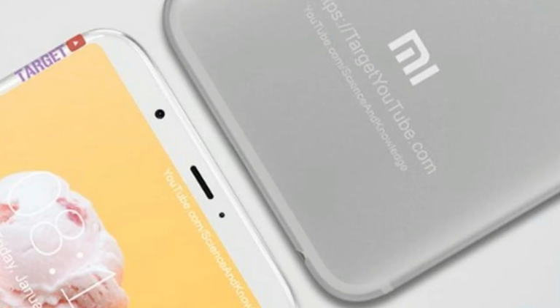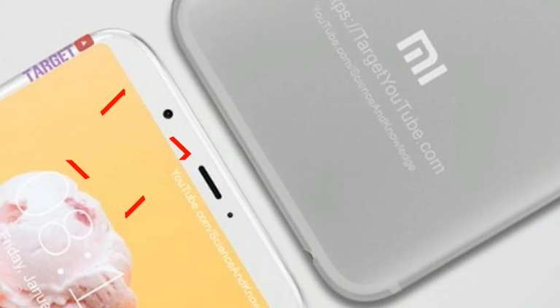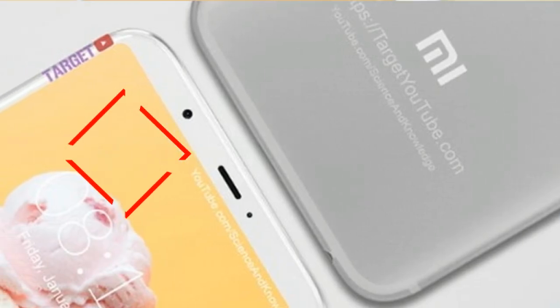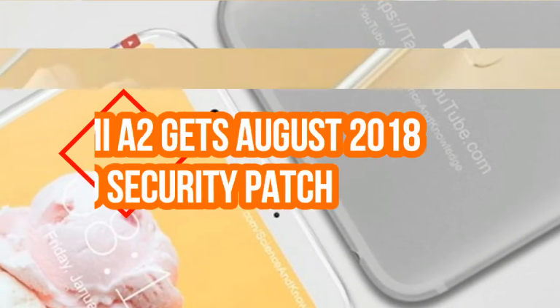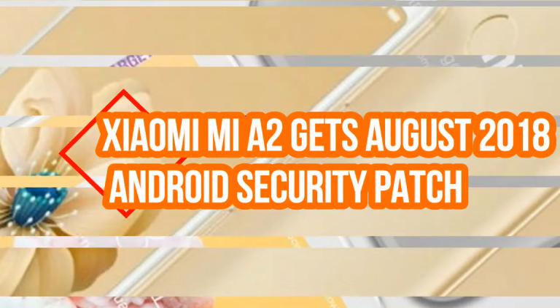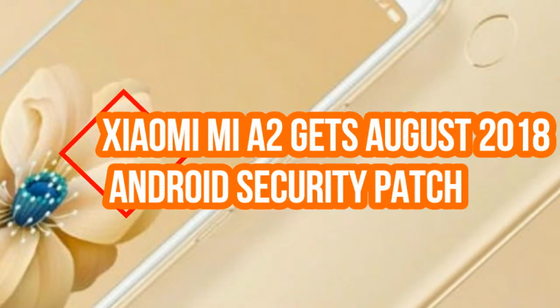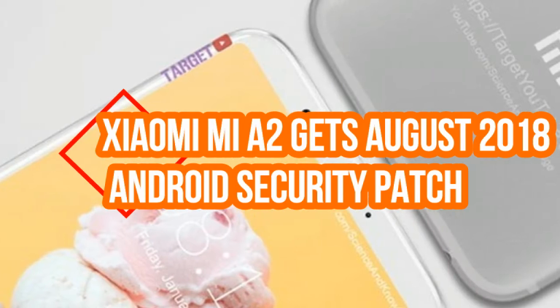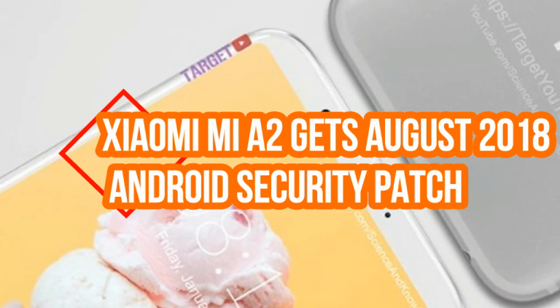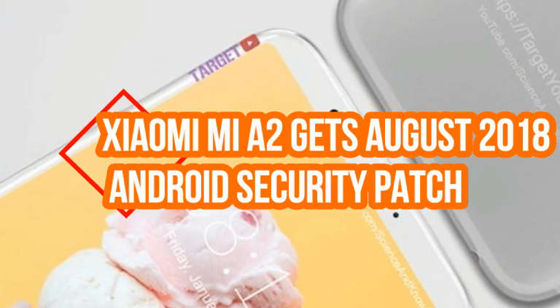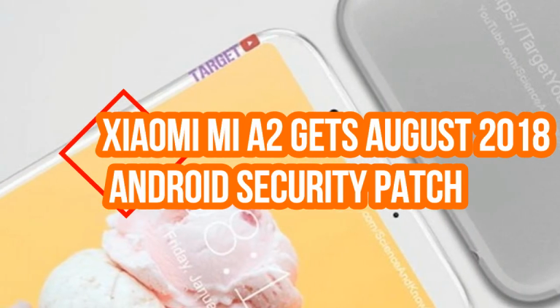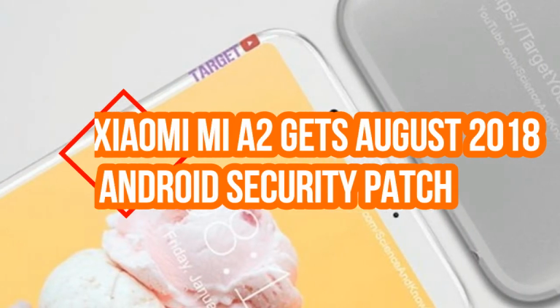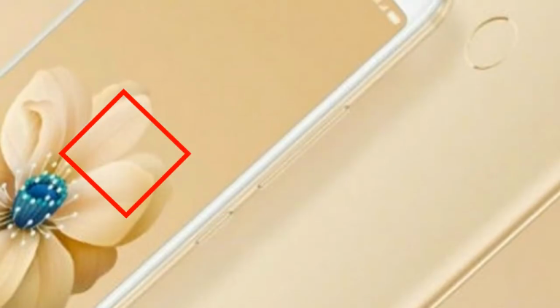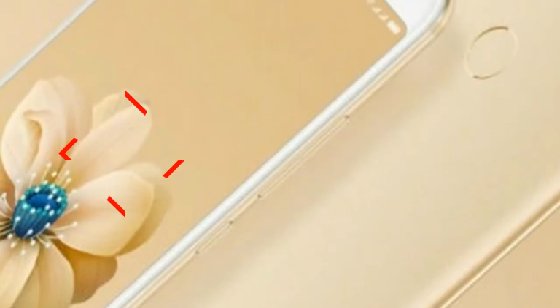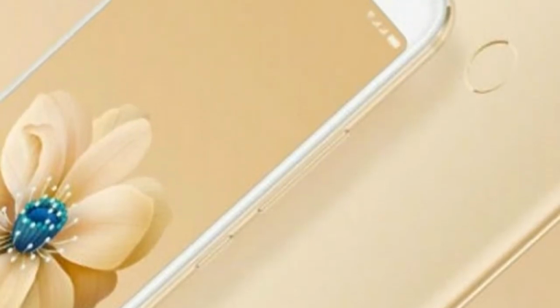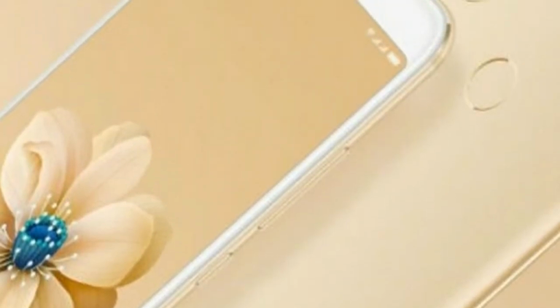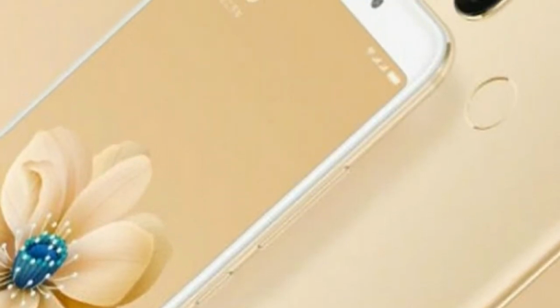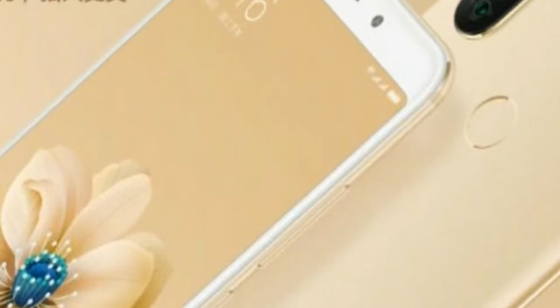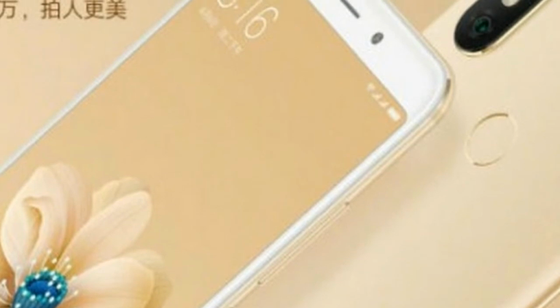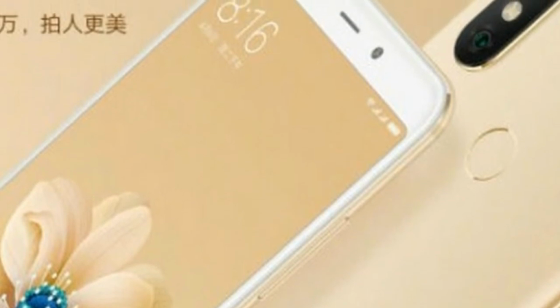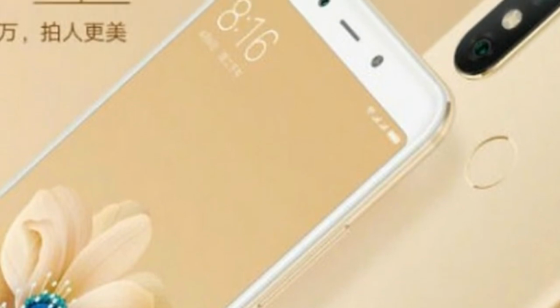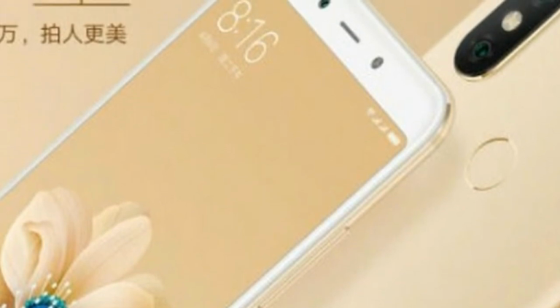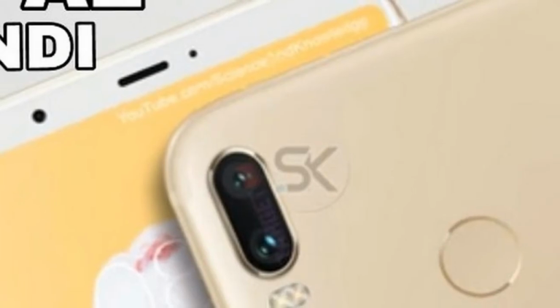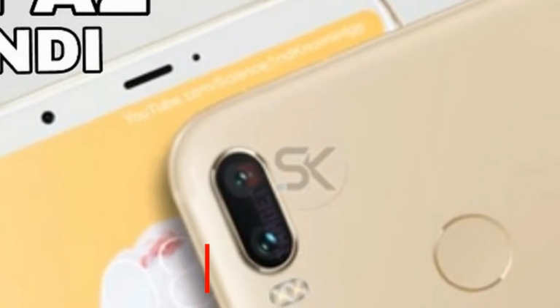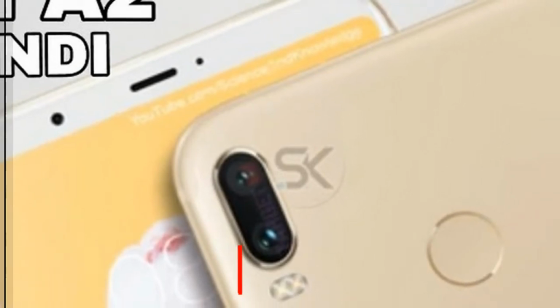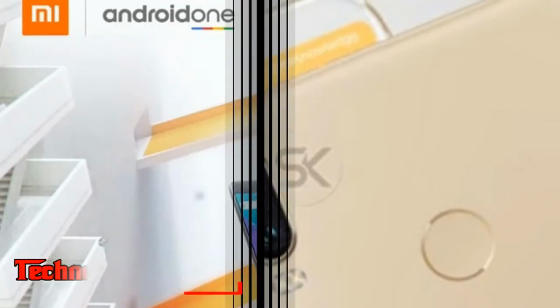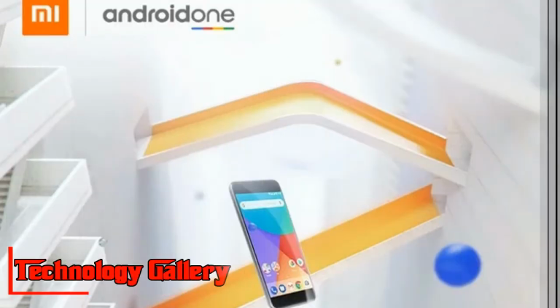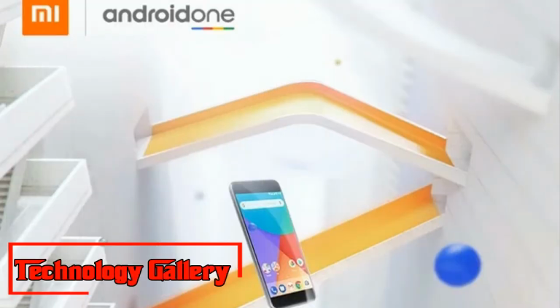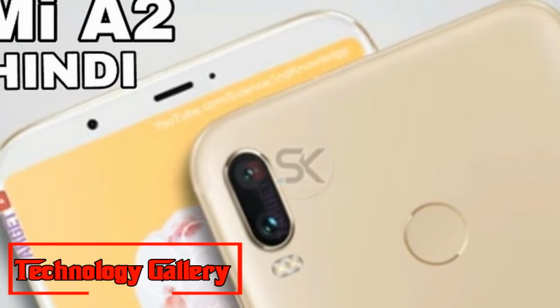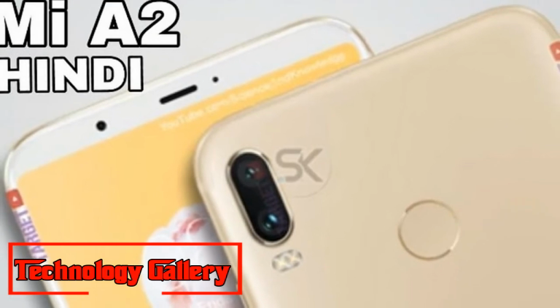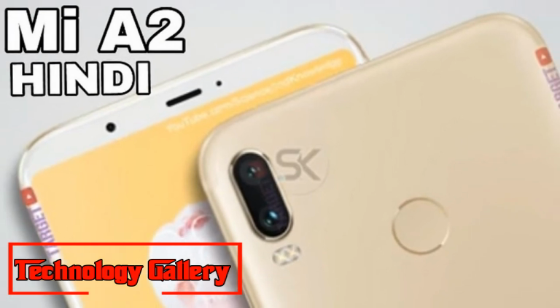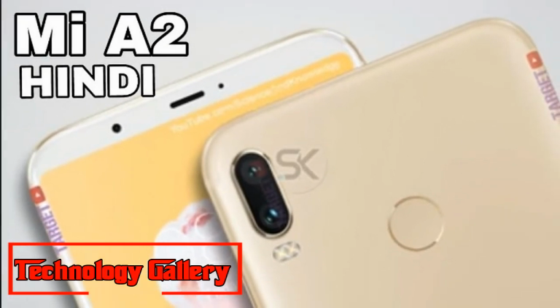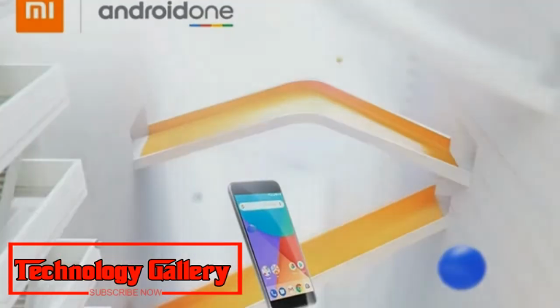Xiaomi Mi A2 gets August 2018 Android Security Patch and other improvements. The Mi A2's new update brings improved security, bug fixes, and stability improvements along with the August 2018 Security Patch.